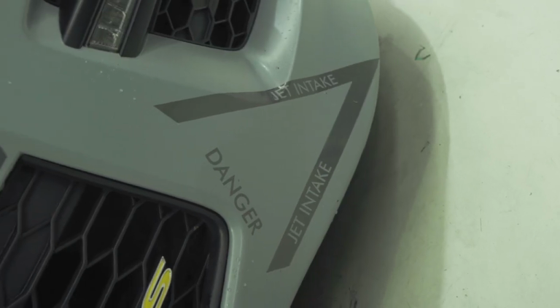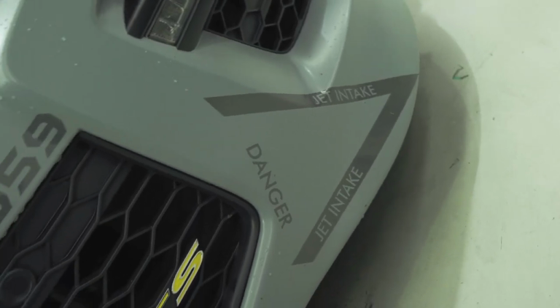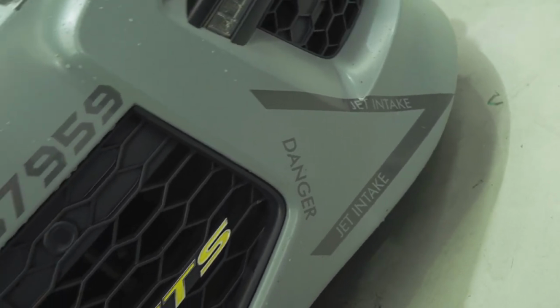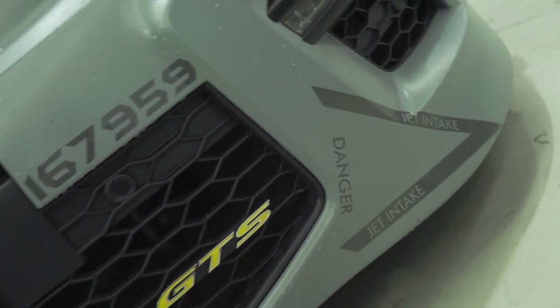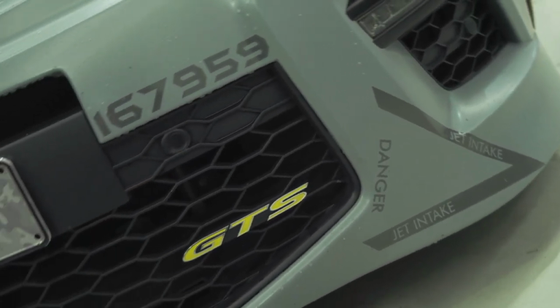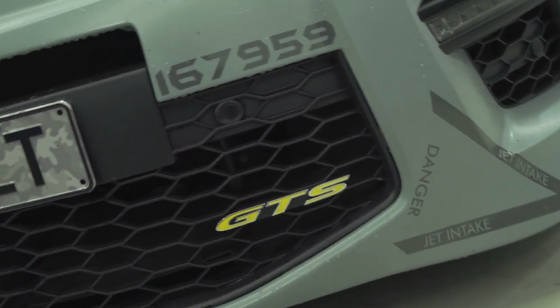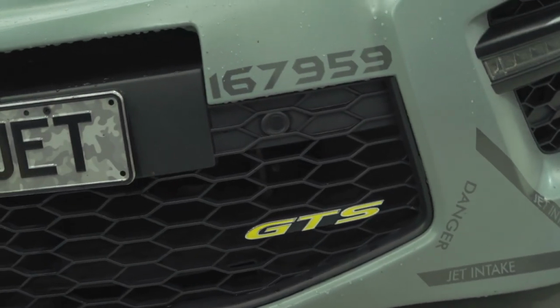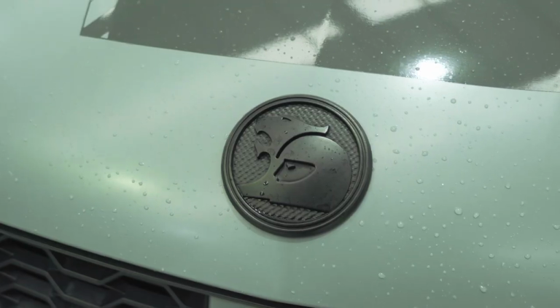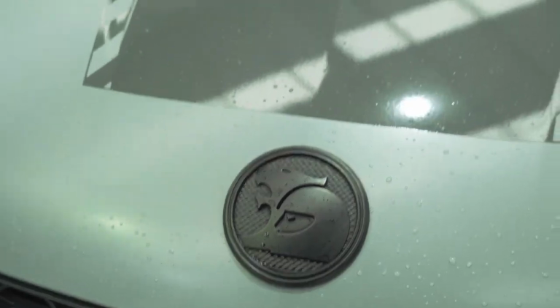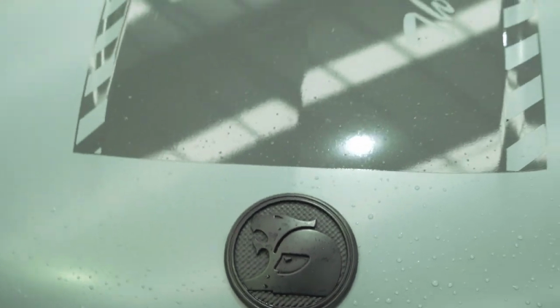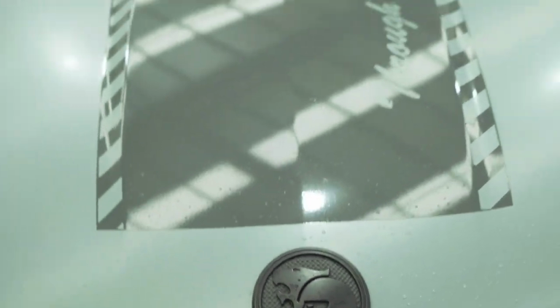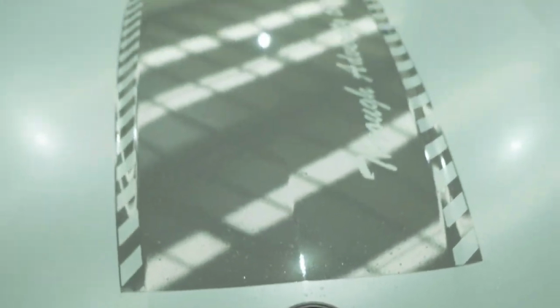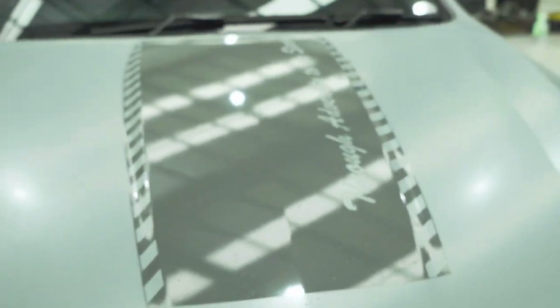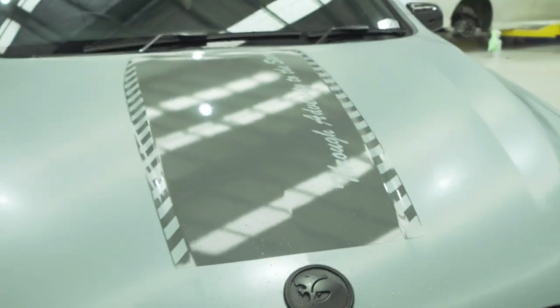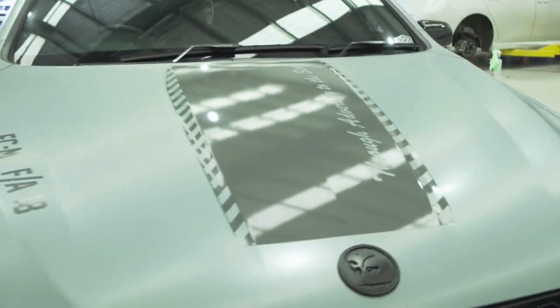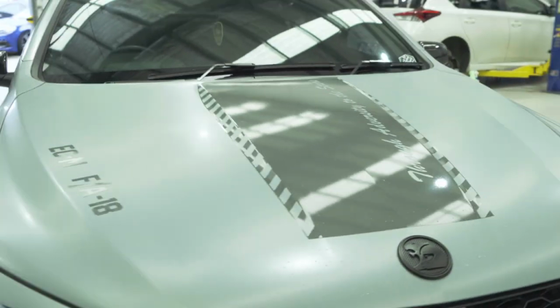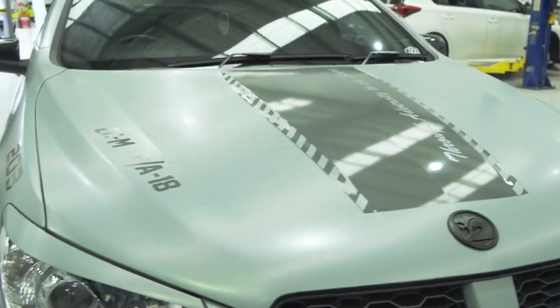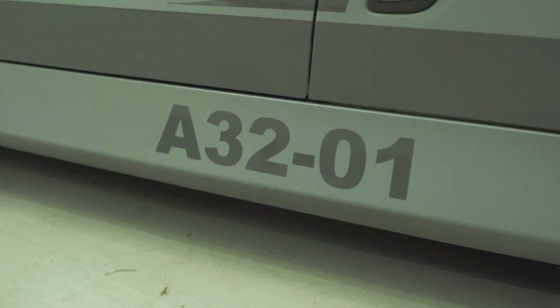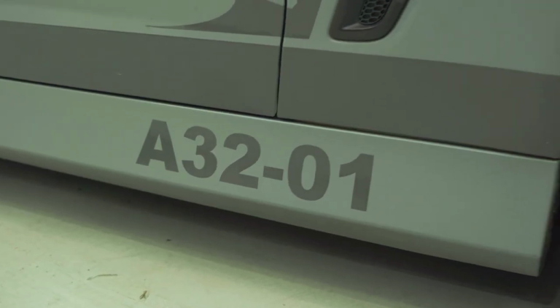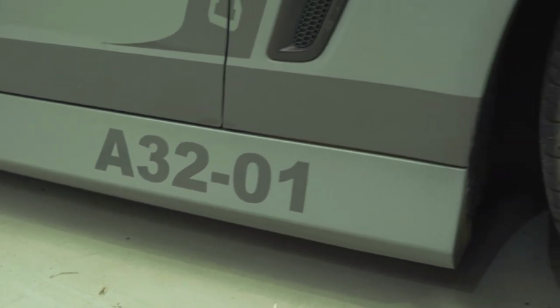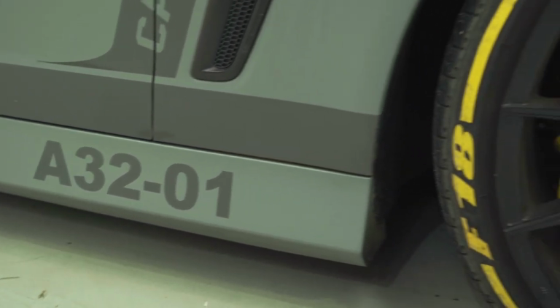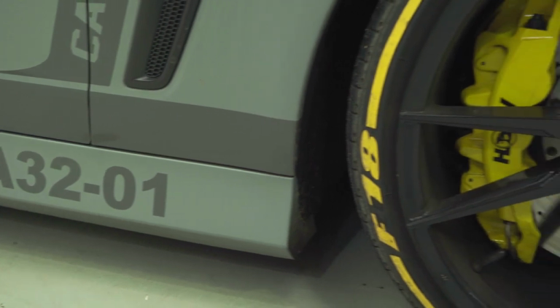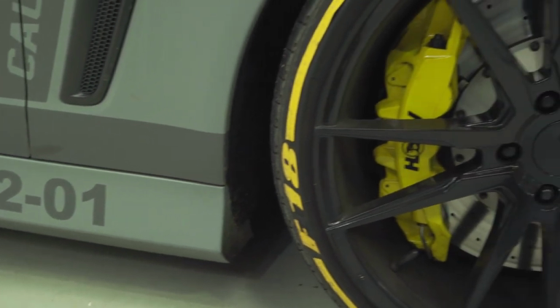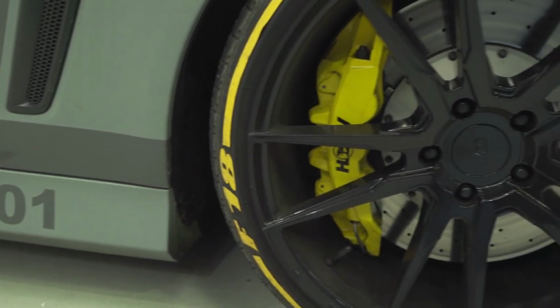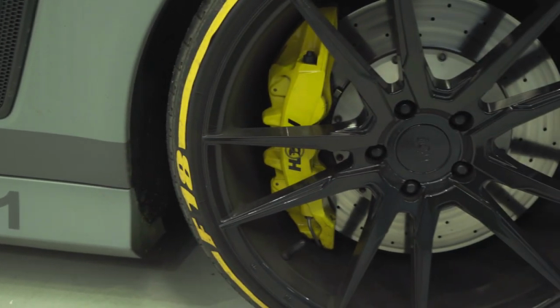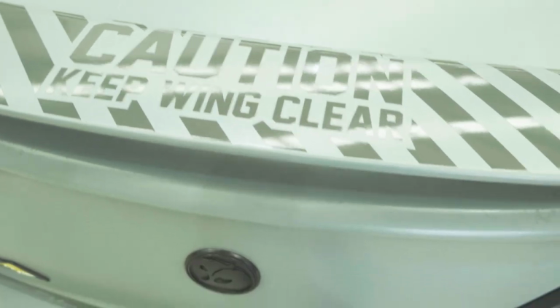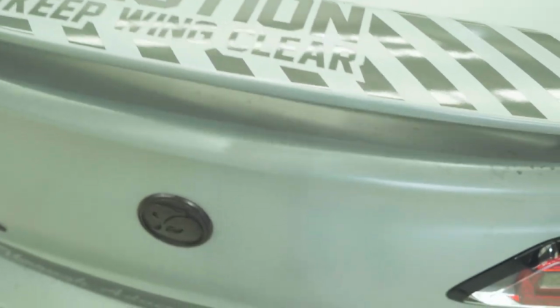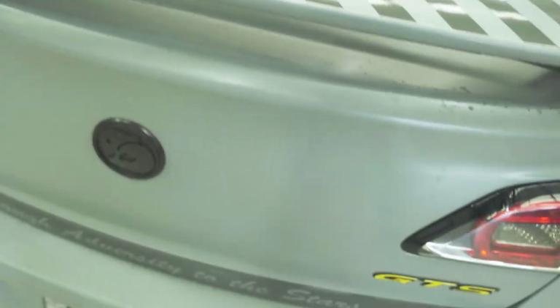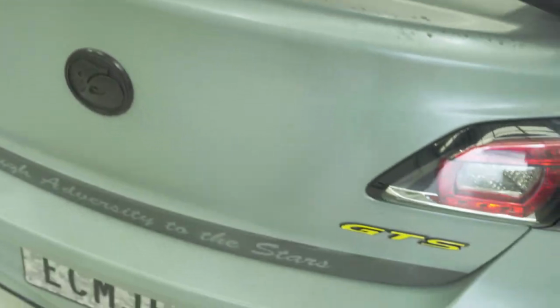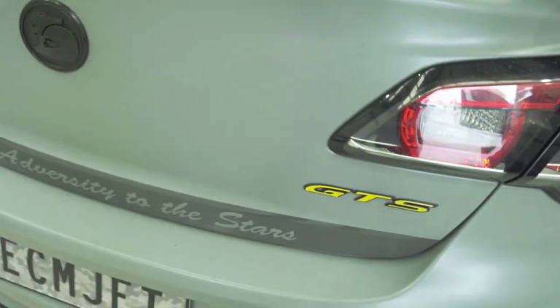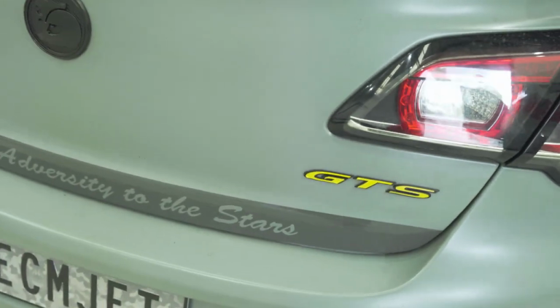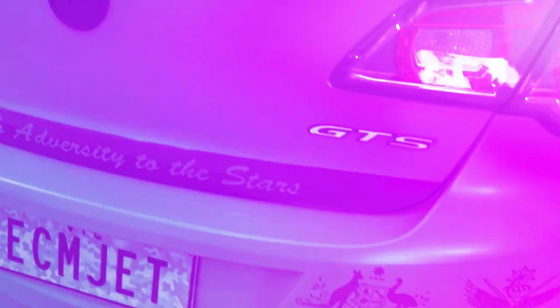Why? Well, he's gone for an Australian Defence Force theme. Looking at all the decals and the small touches, you're going to notice Australian Defence Force everywhere. This car is a tribute to our sailors, our army men, and our airwomen.